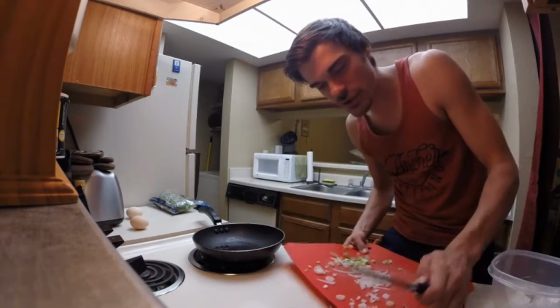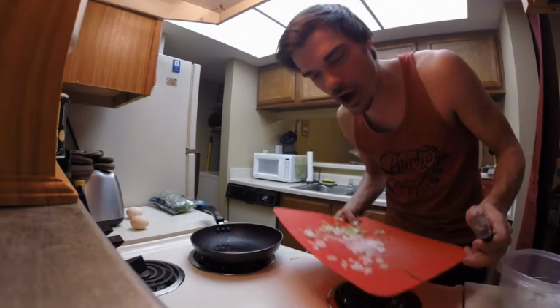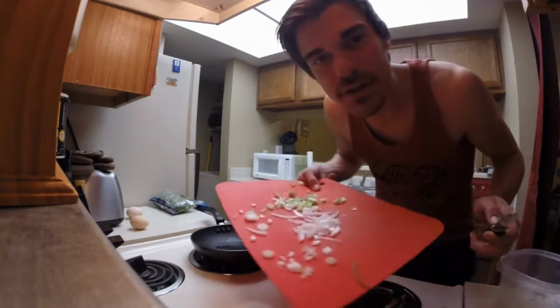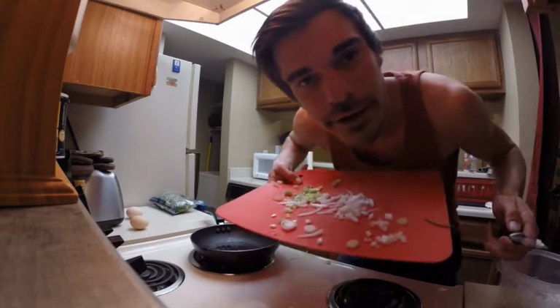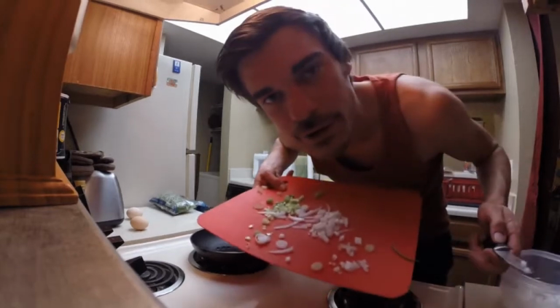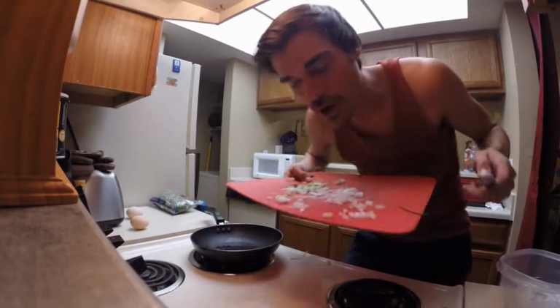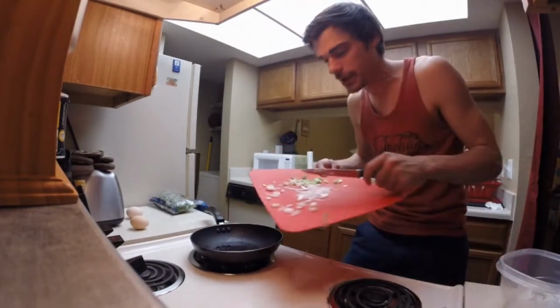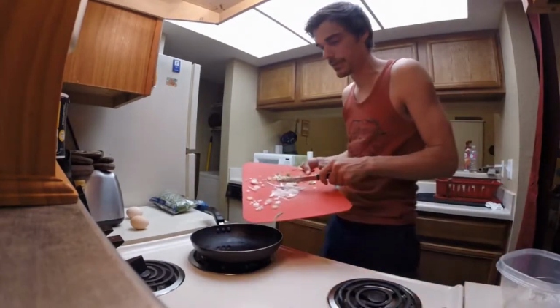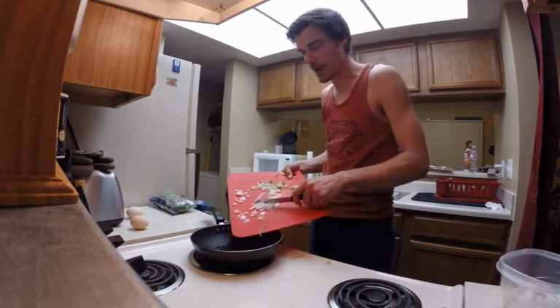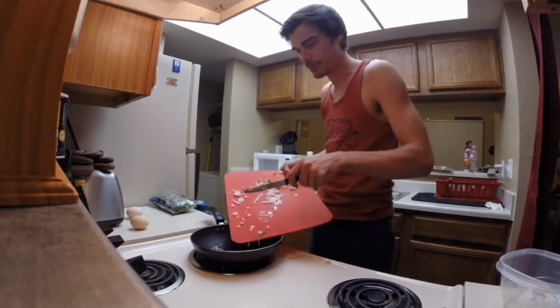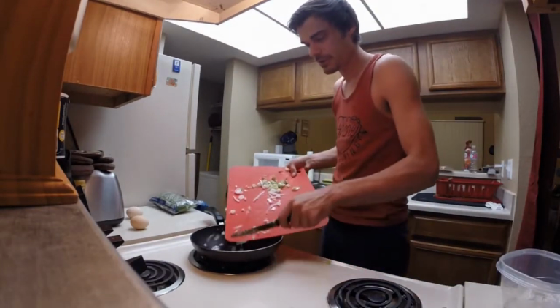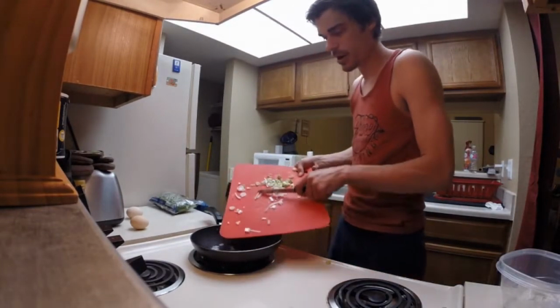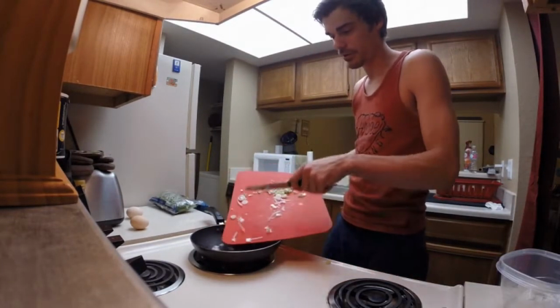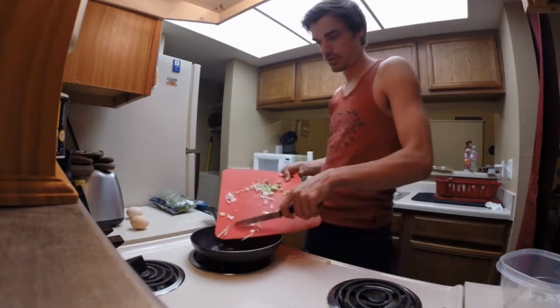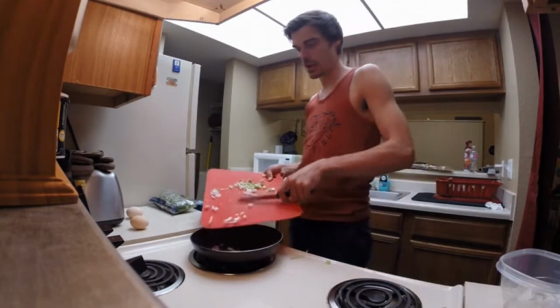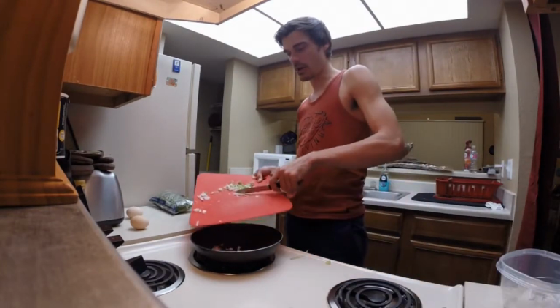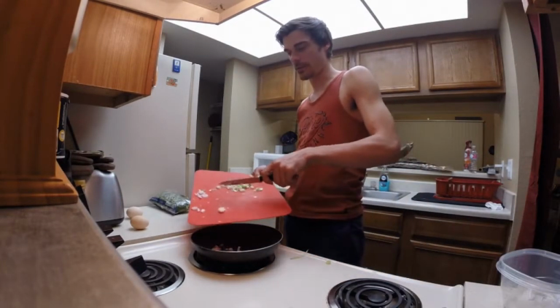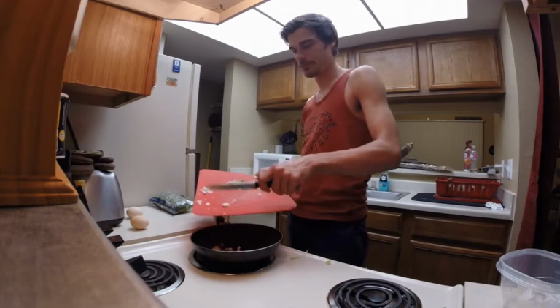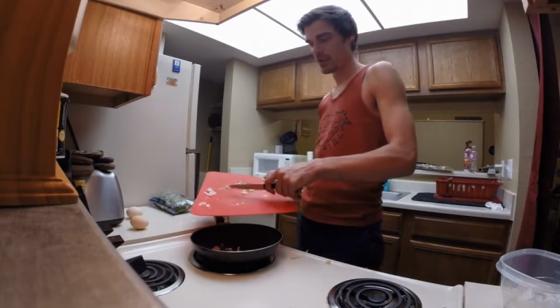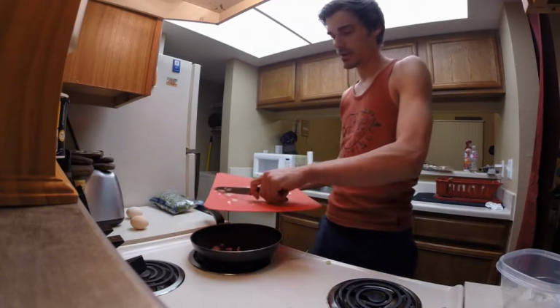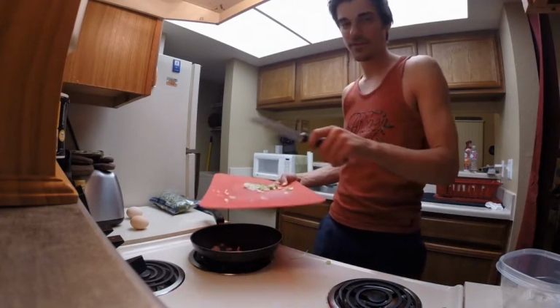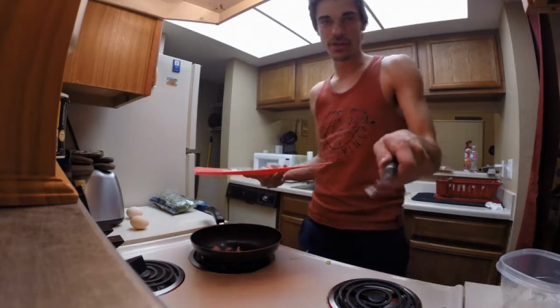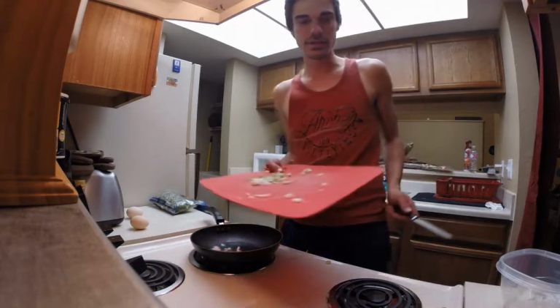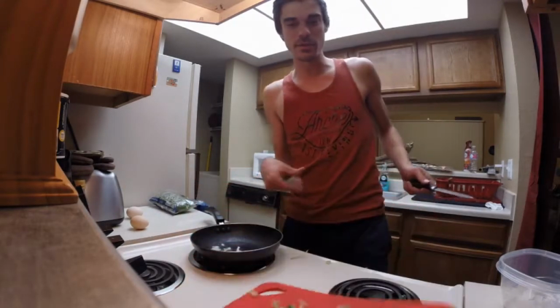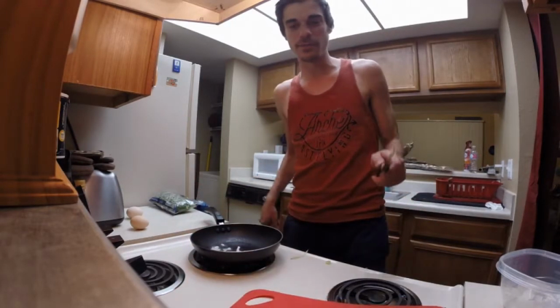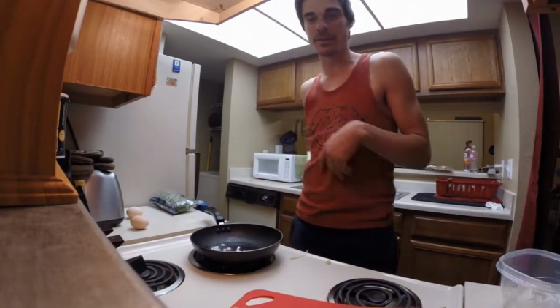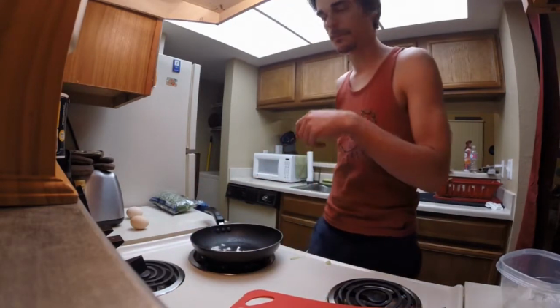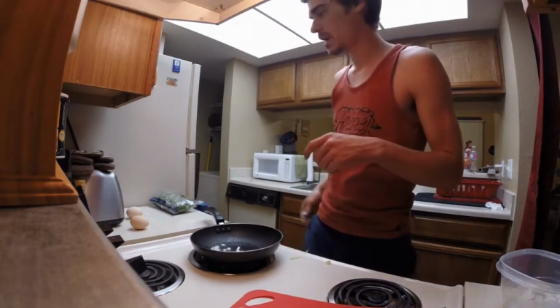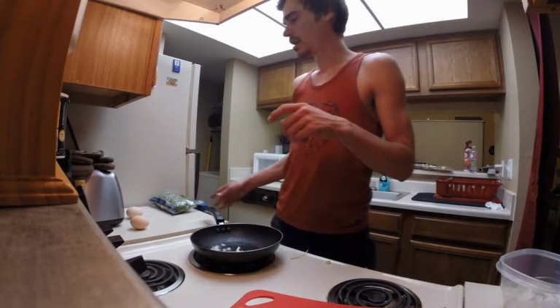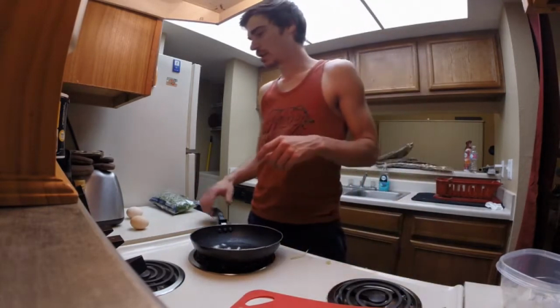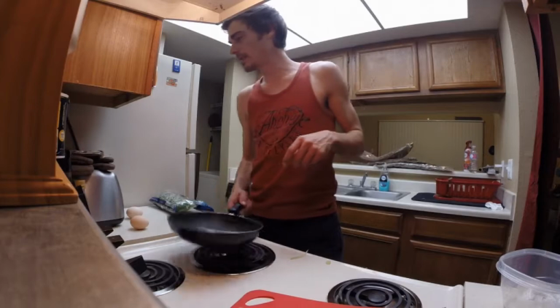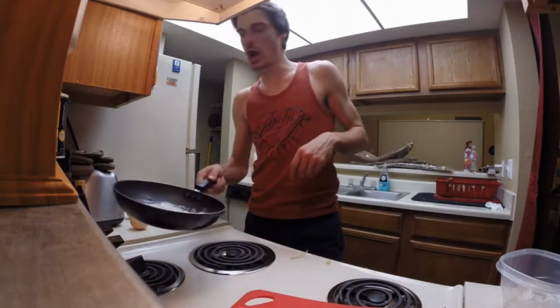So you start off with some onions on your tray and you put them out. Let them burn. Just let them burn, baby. Save those green onions — those are going to work for later. Let them get going. Give a little flip.